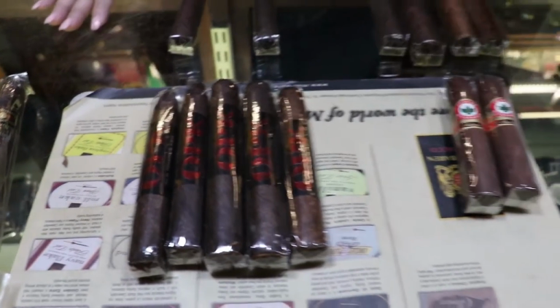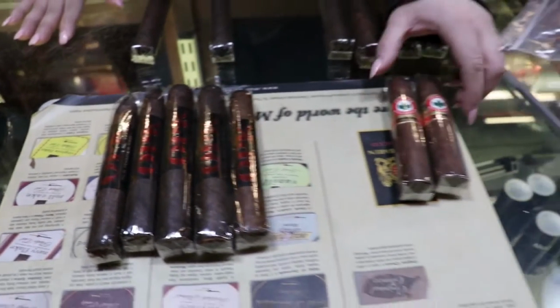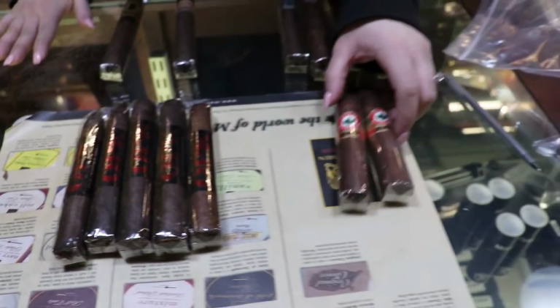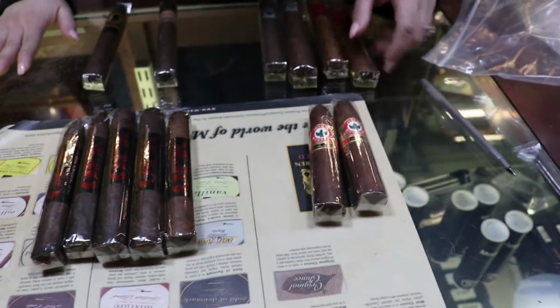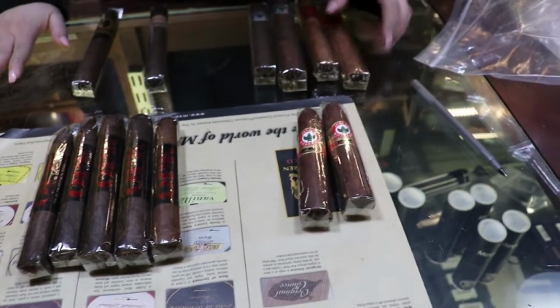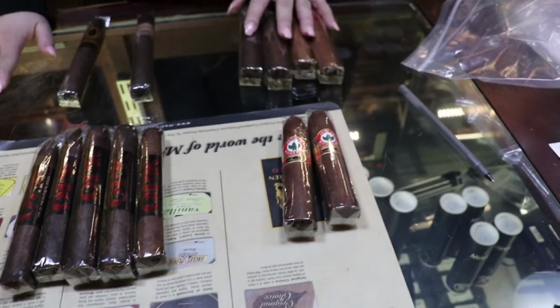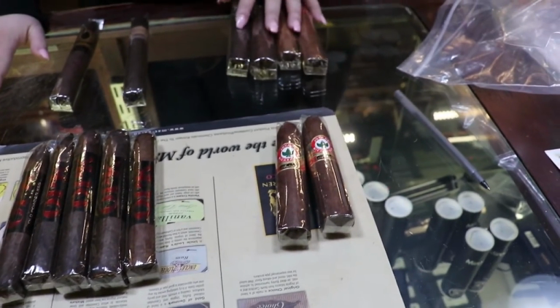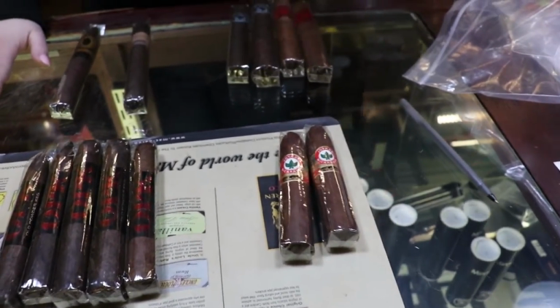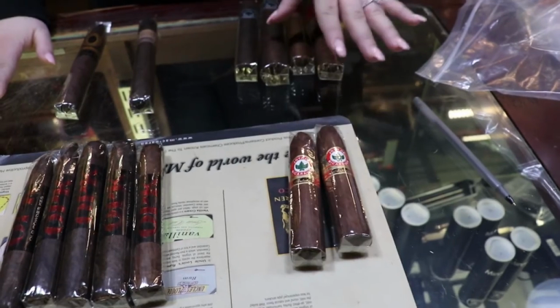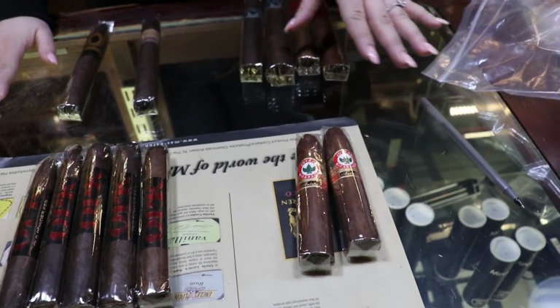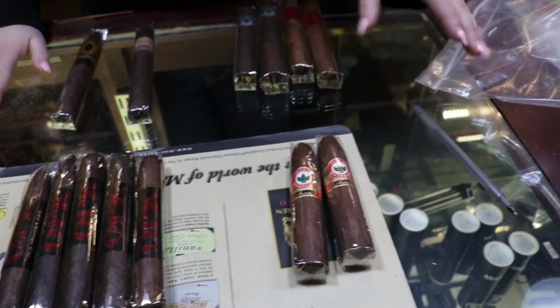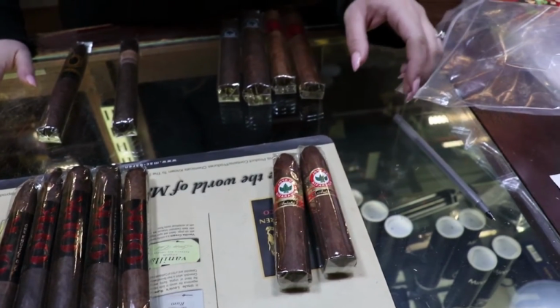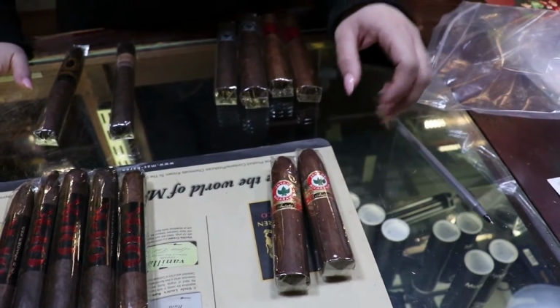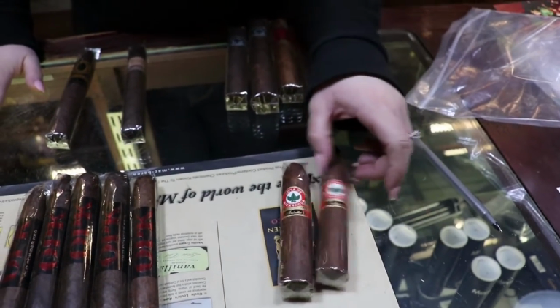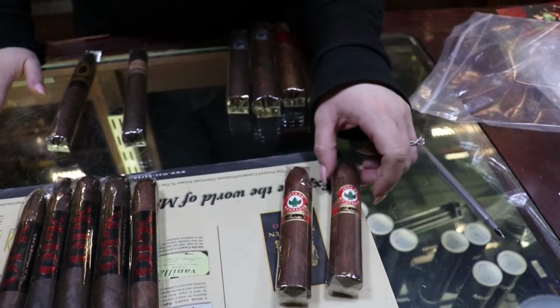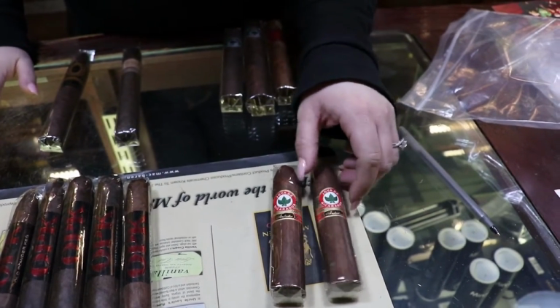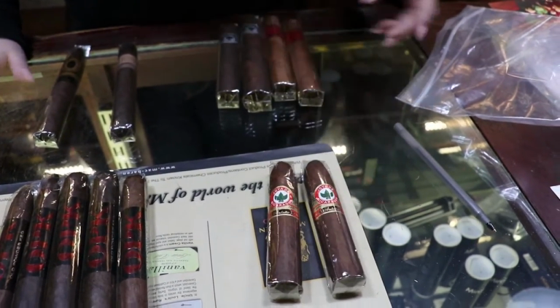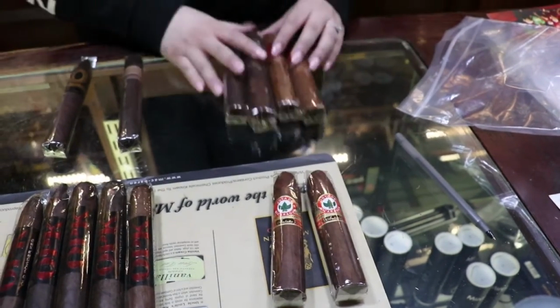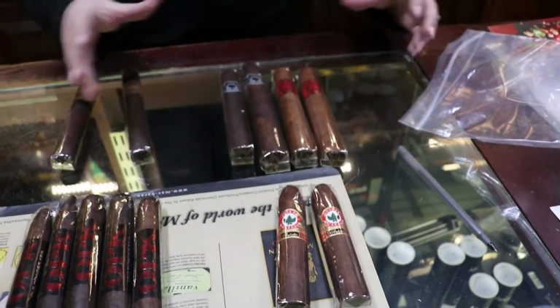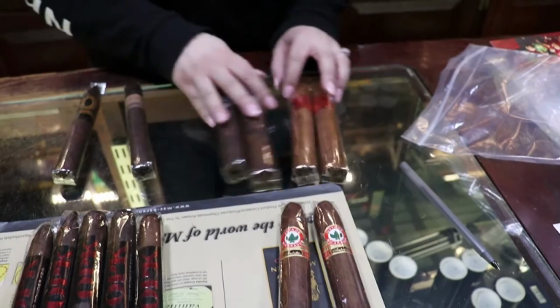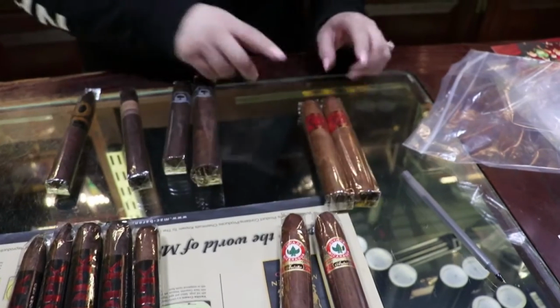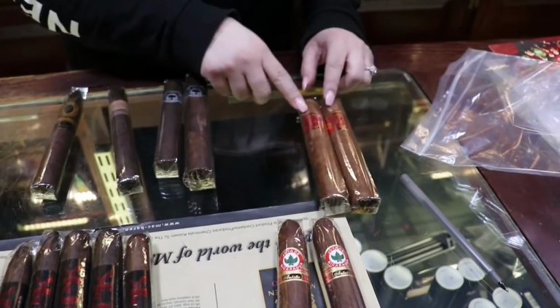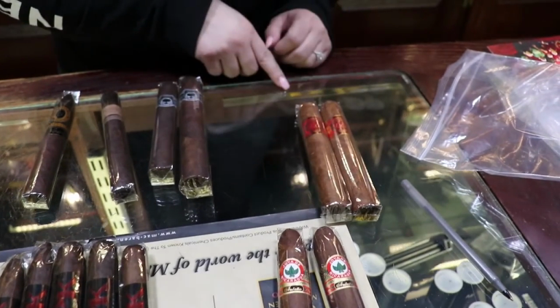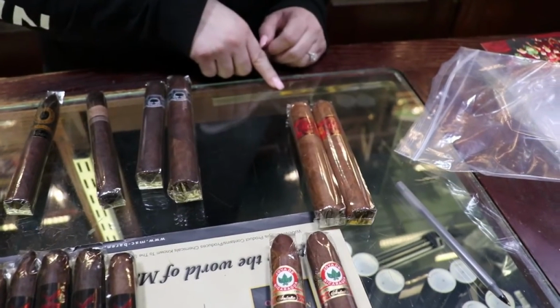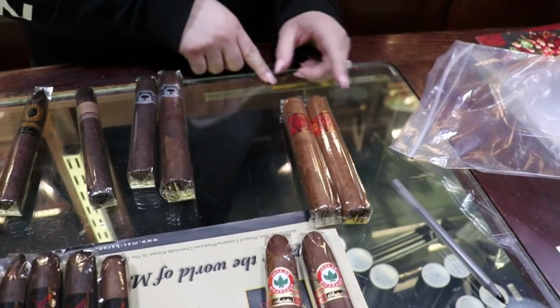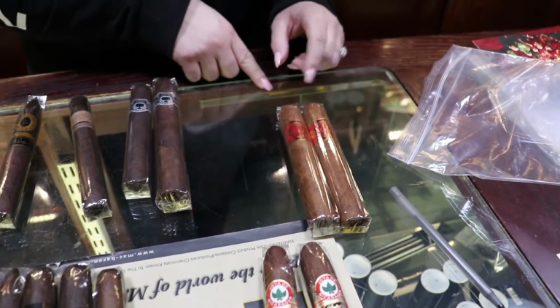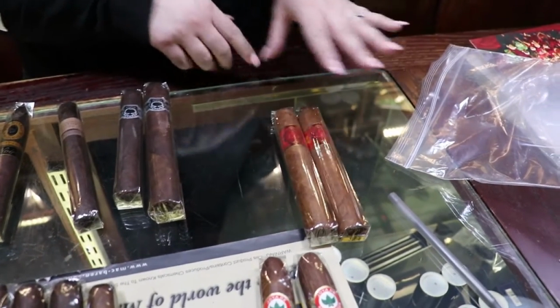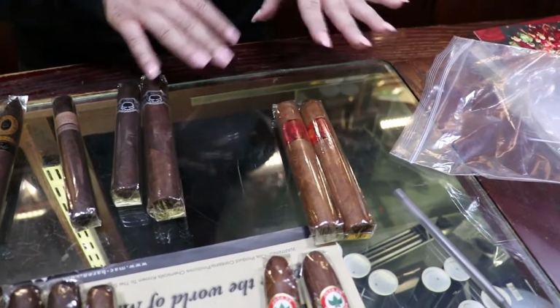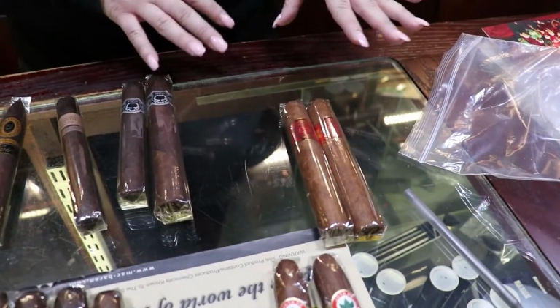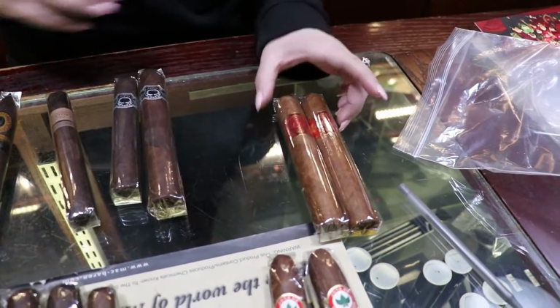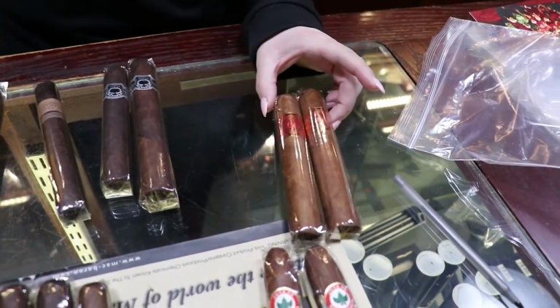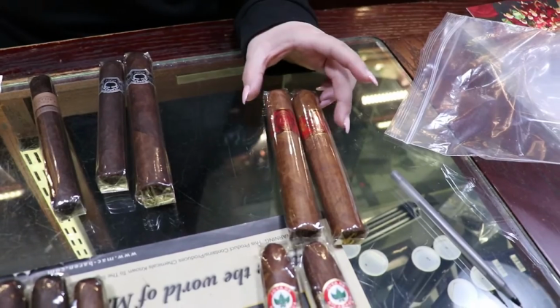And then you have the Hoya de Nicaragua by Drew Estate. Medium to full bodied. This one's got Nicaraguan fill. This one is La Flor Dominicana as well — a Cameroon with a Dominican fill.